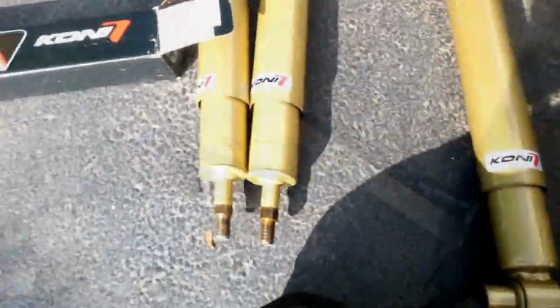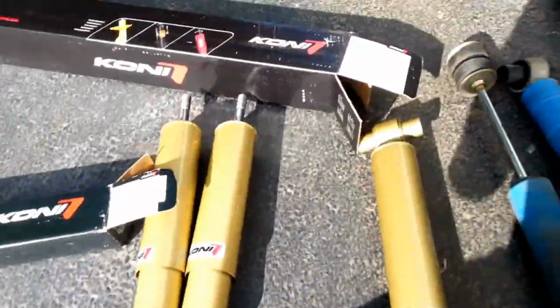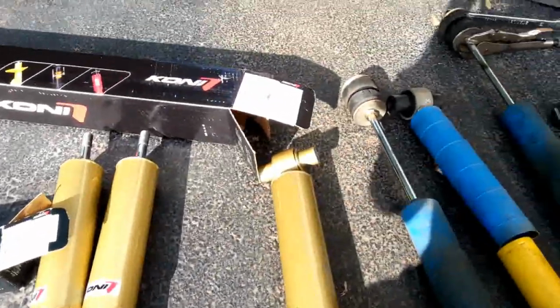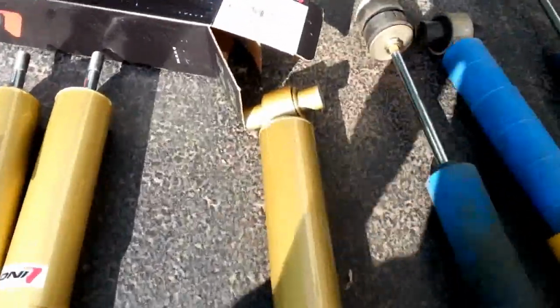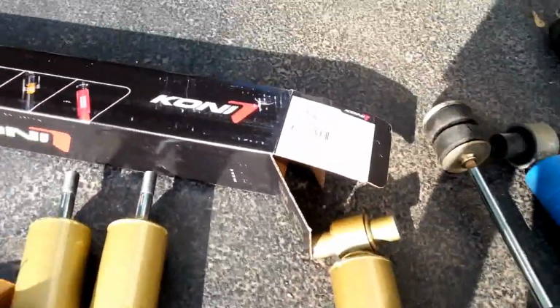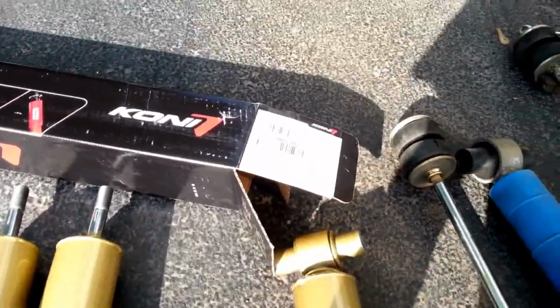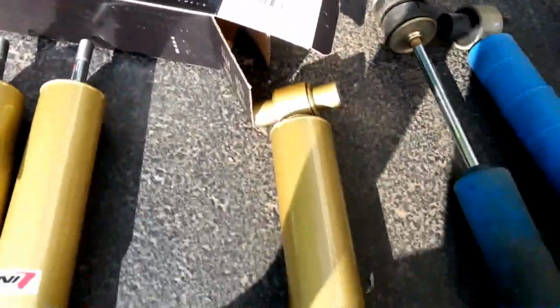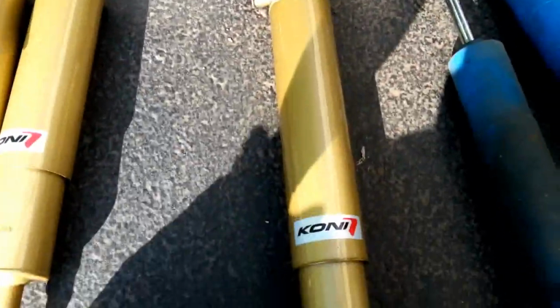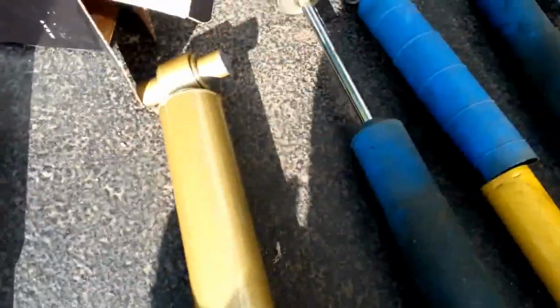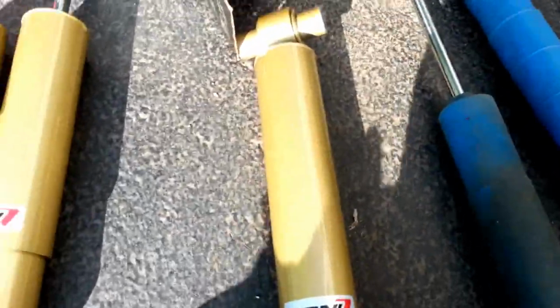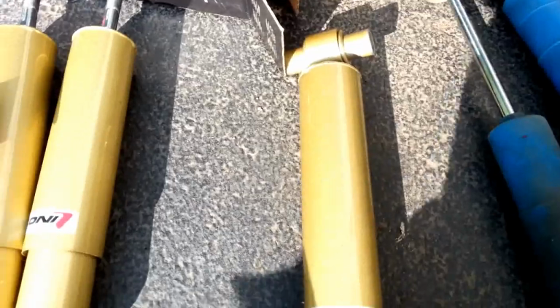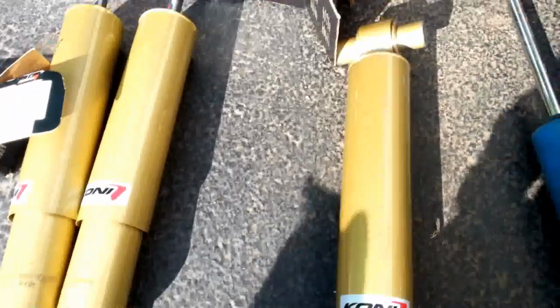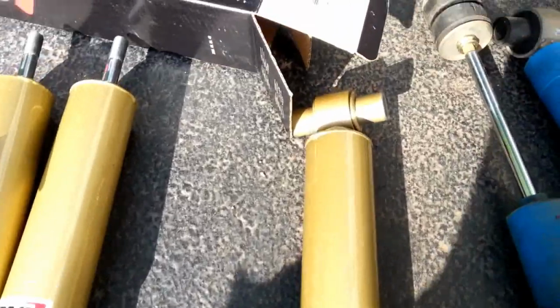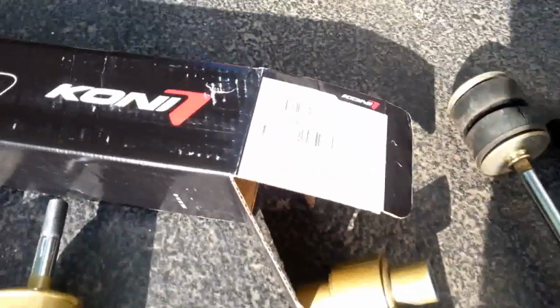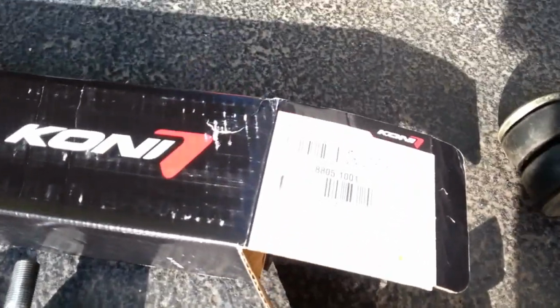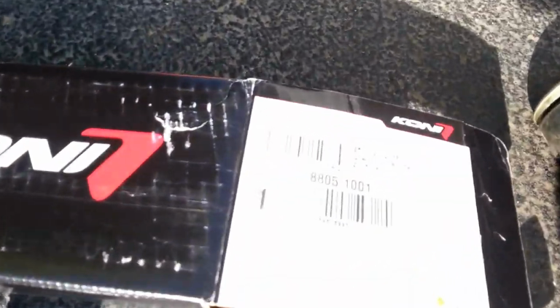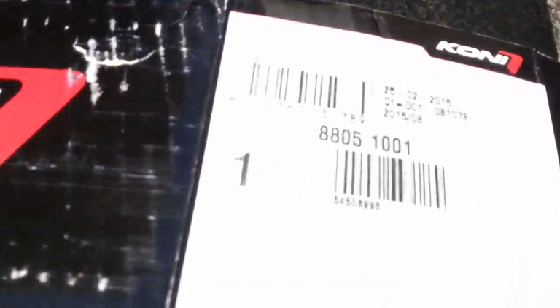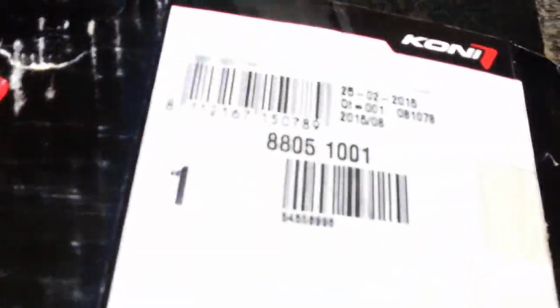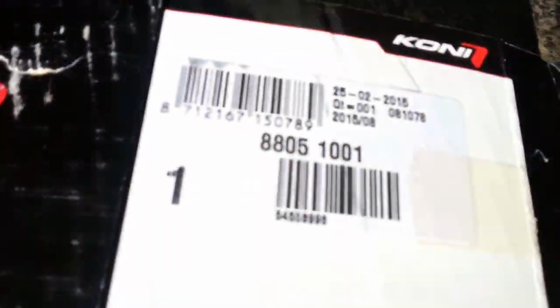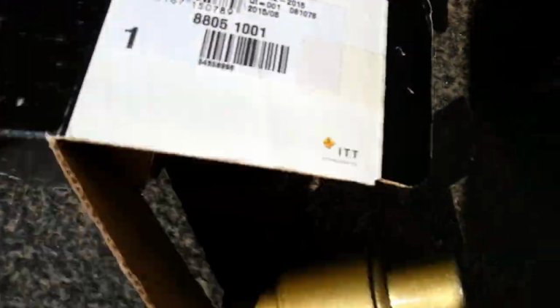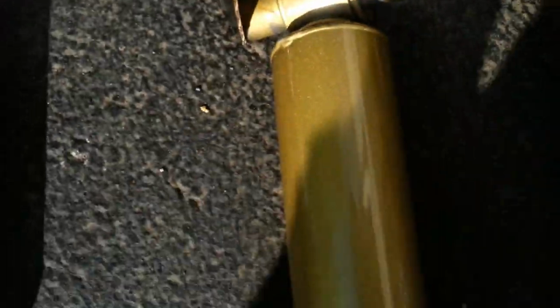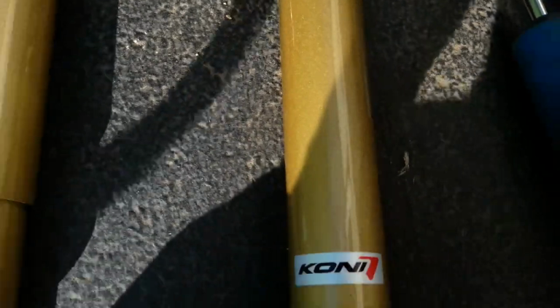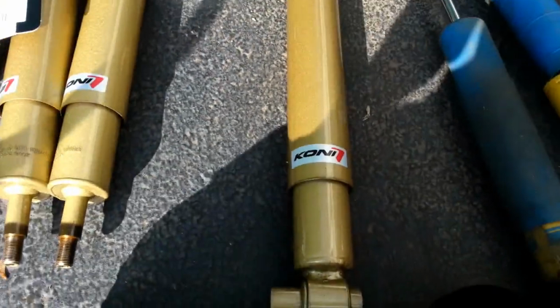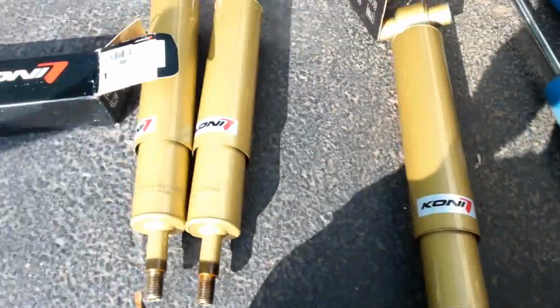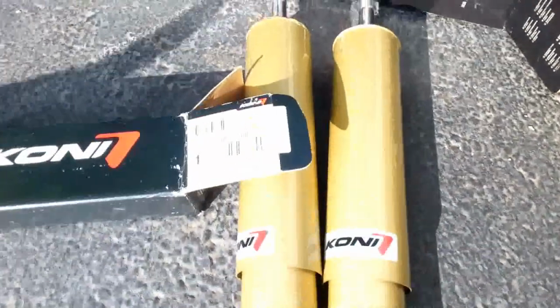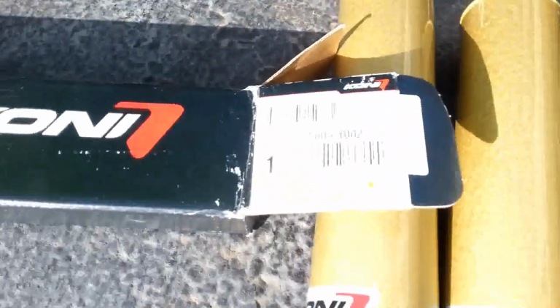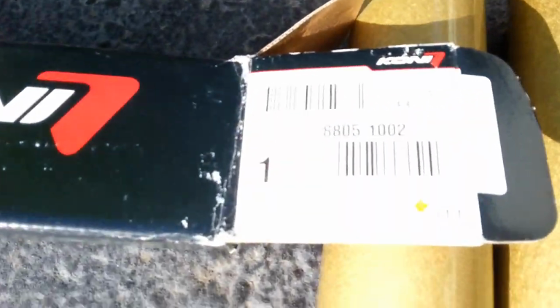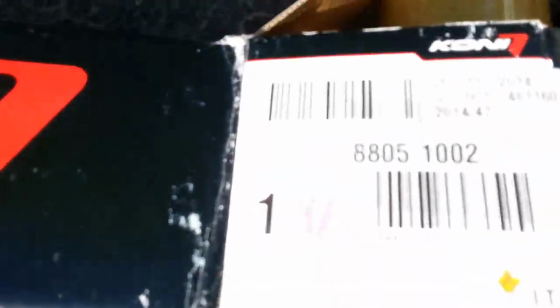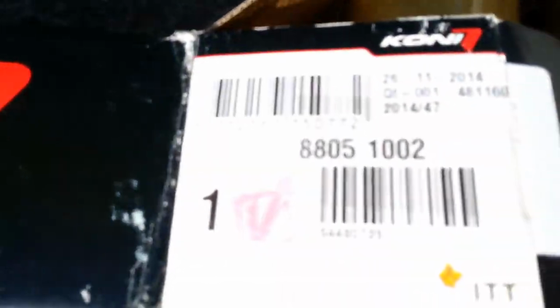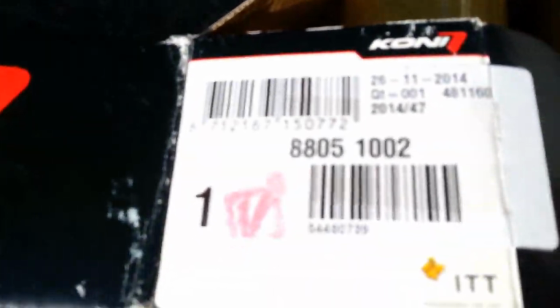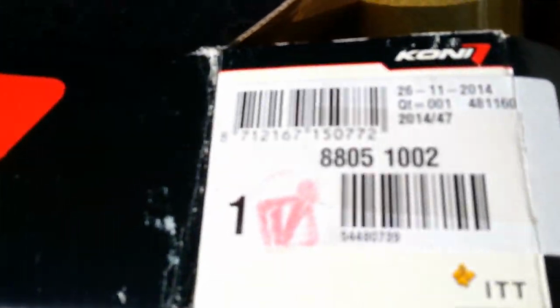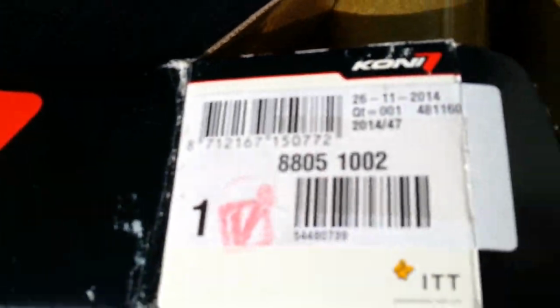I got my boxes out here just so you know what's what. For the front shocks, the part number is 8805-1001. And the rear is the 885-1002.